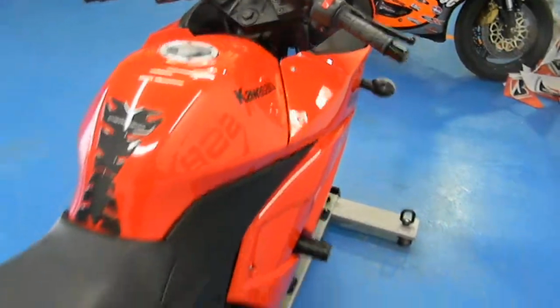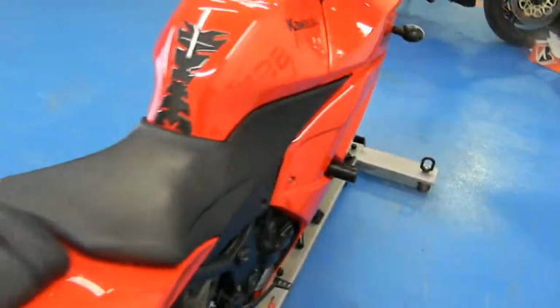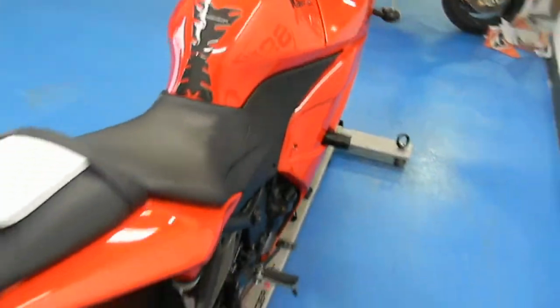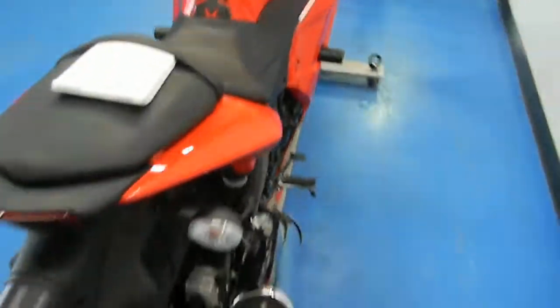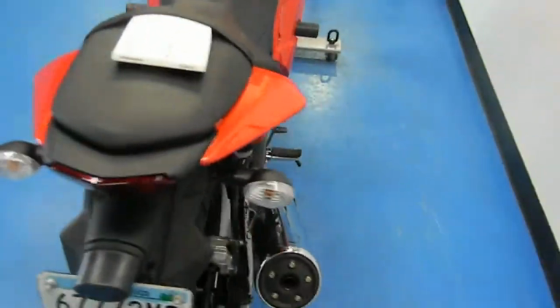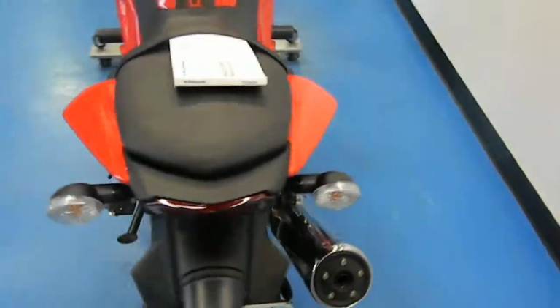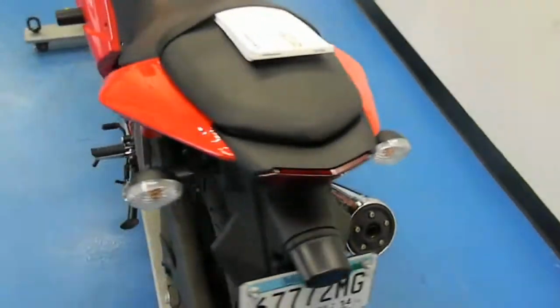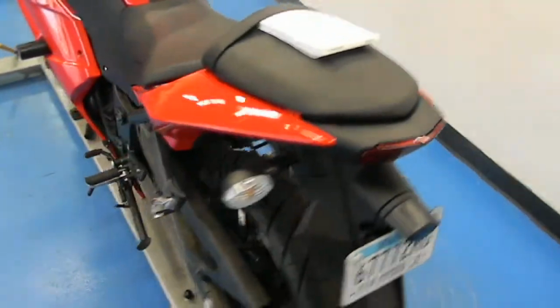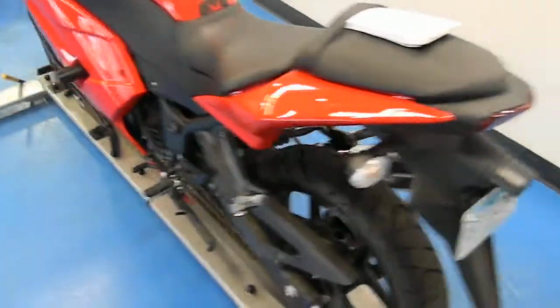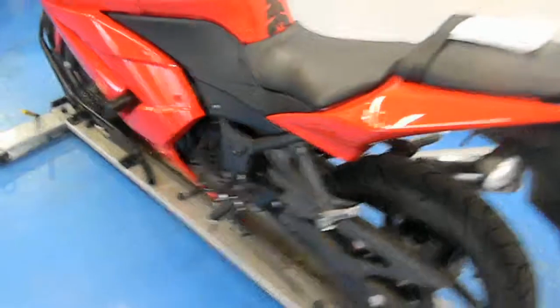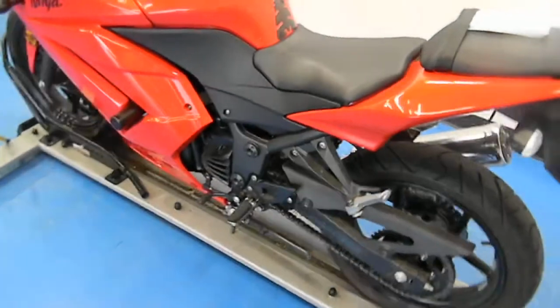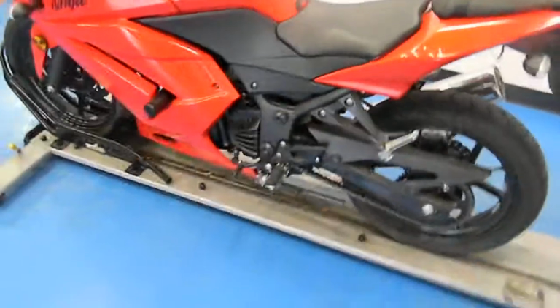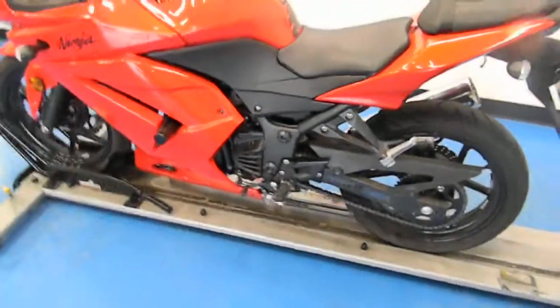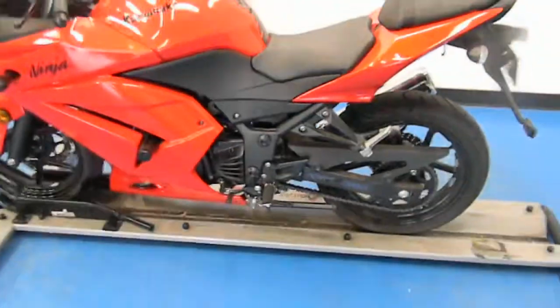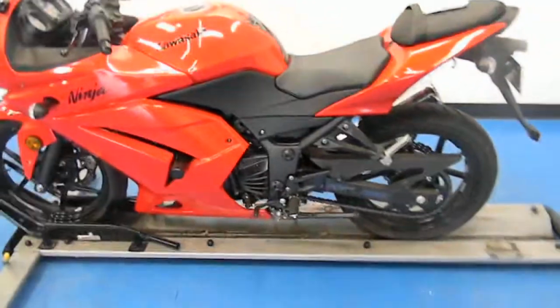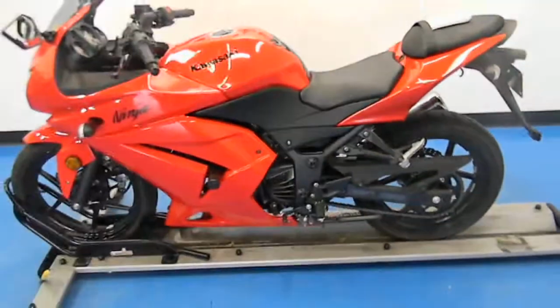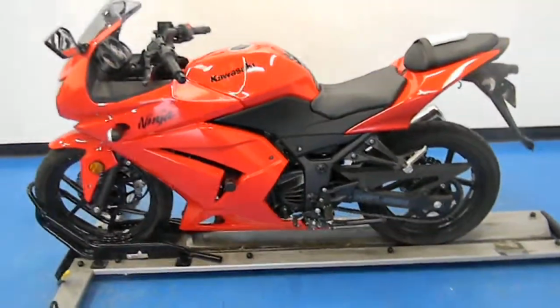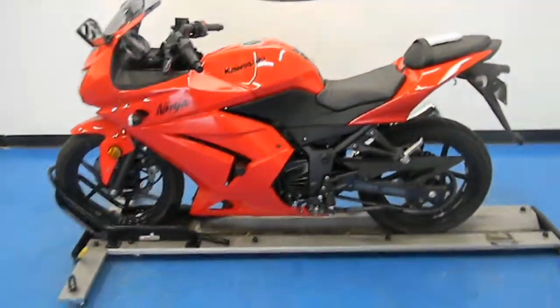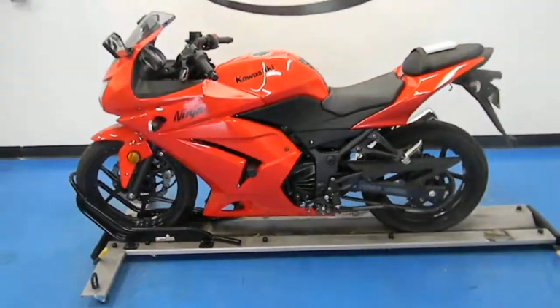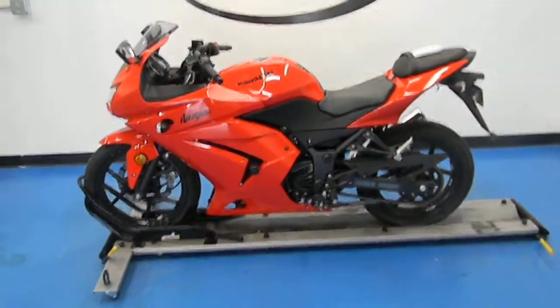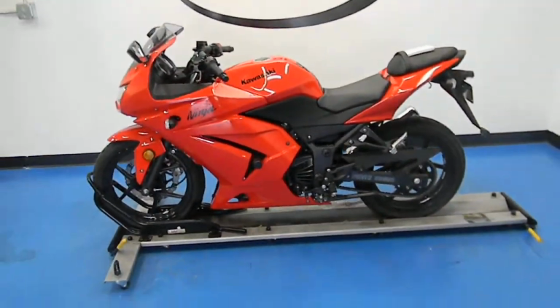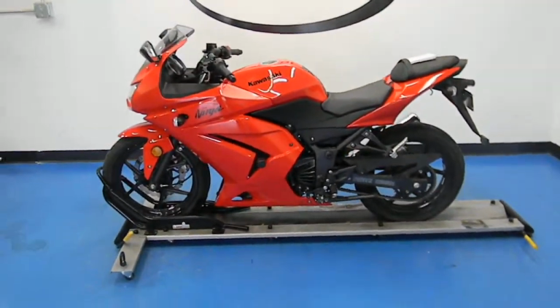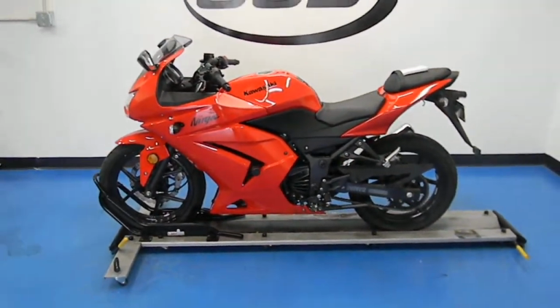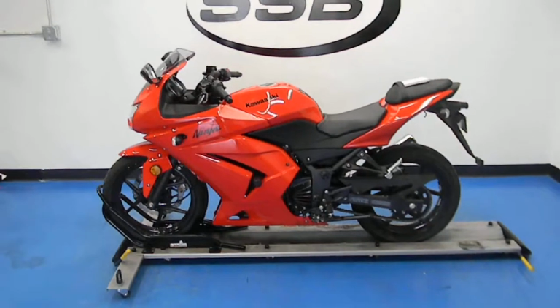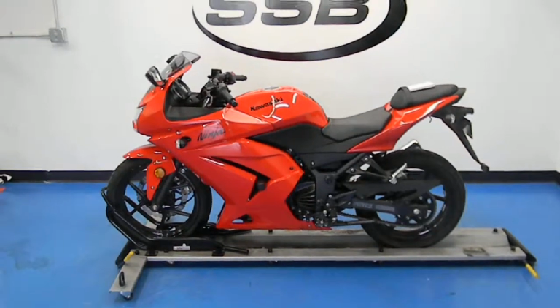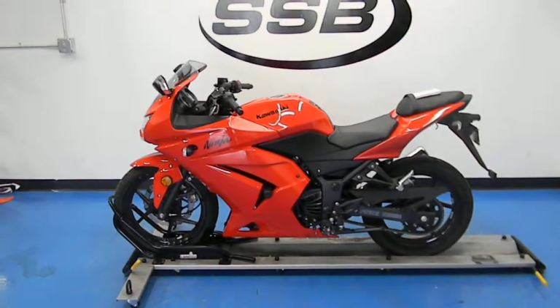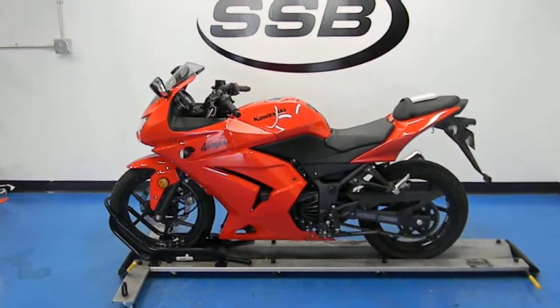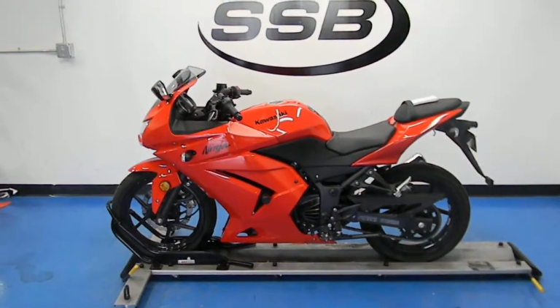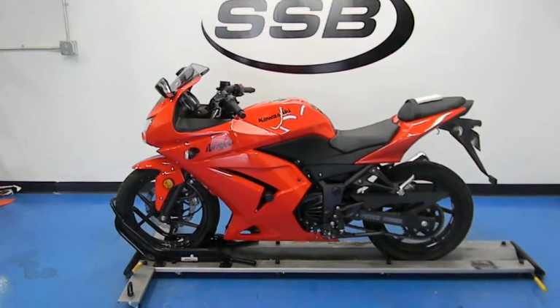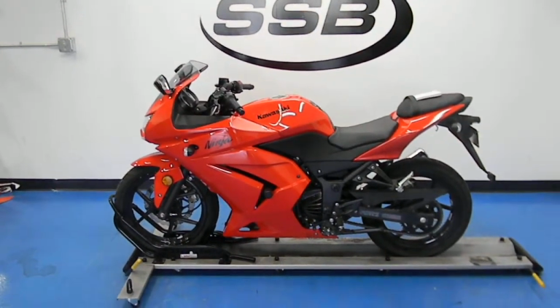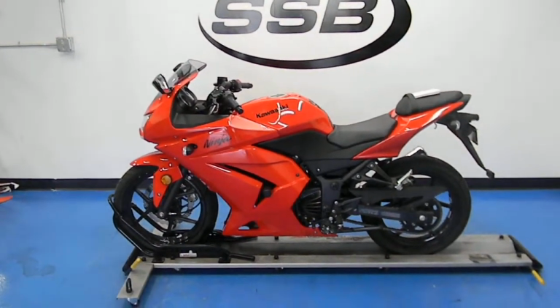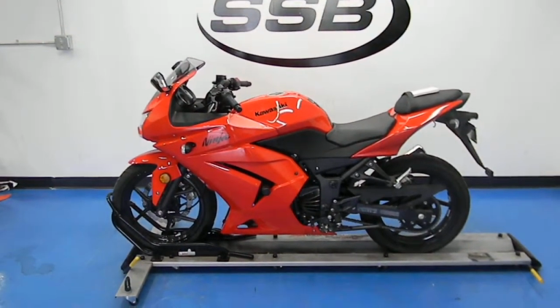This bike, along with all the other bikes that we sell, comes with a 24-point inspection, and most of our bikes come with a 30-day or 1,000-mile warranty. Thank you for visiting us here at SimplyStreetBikes.com.